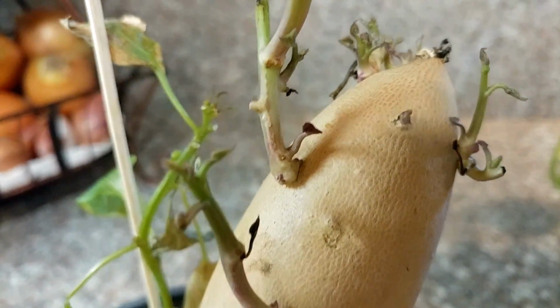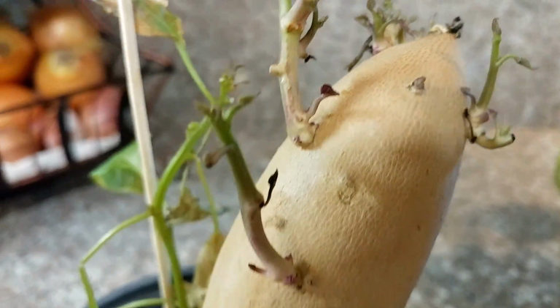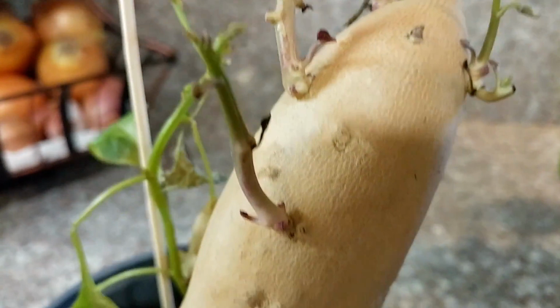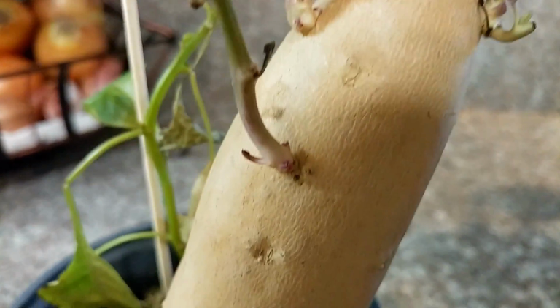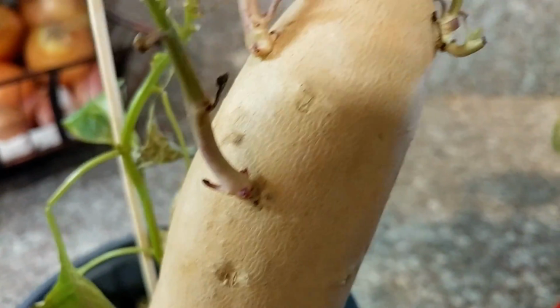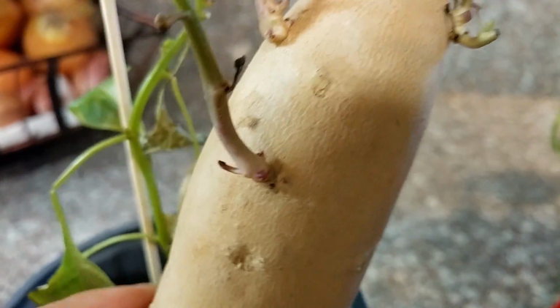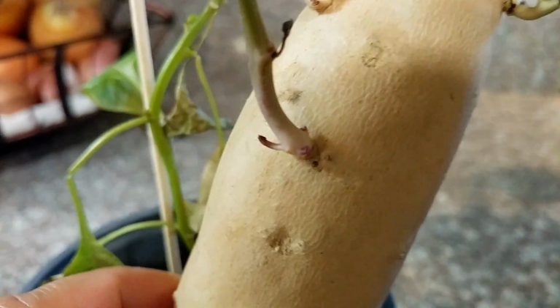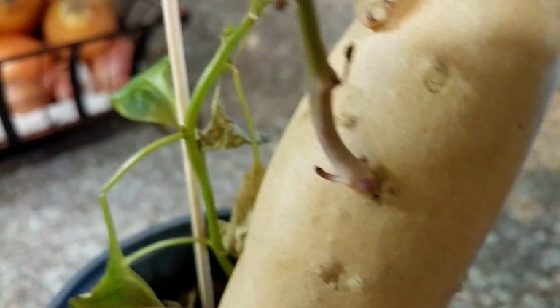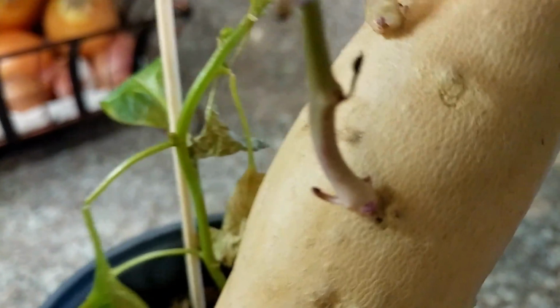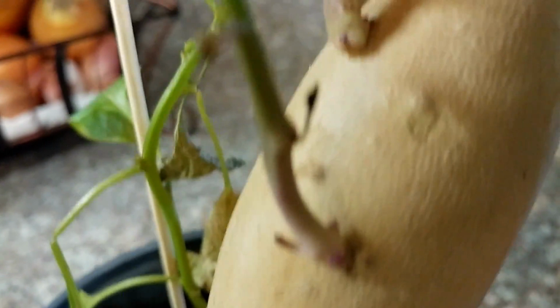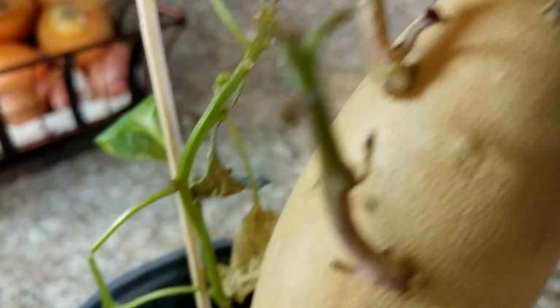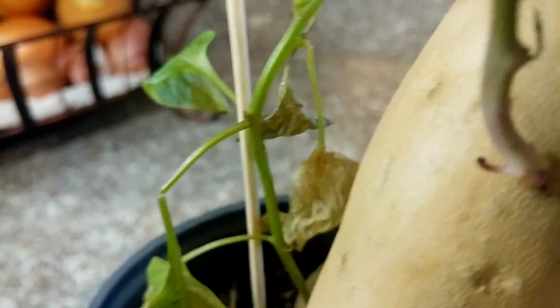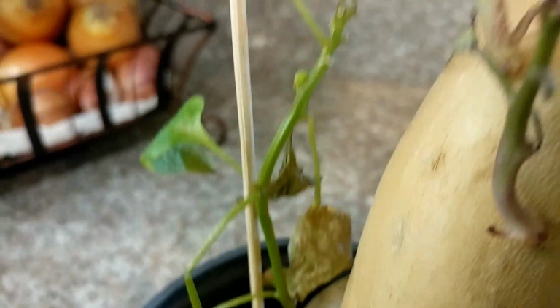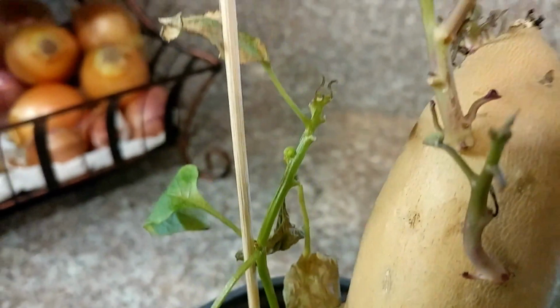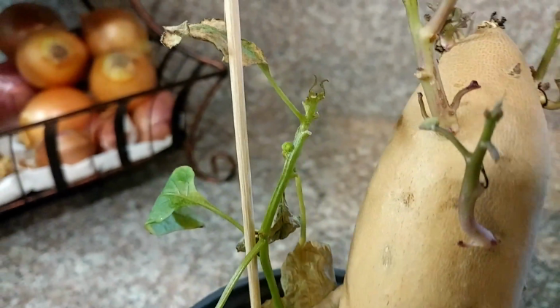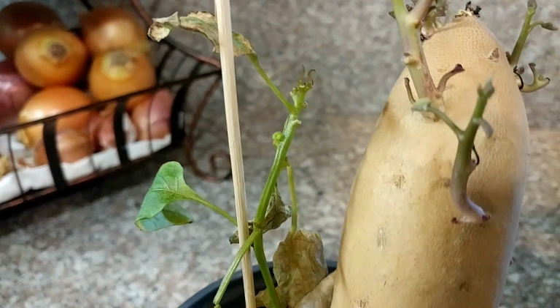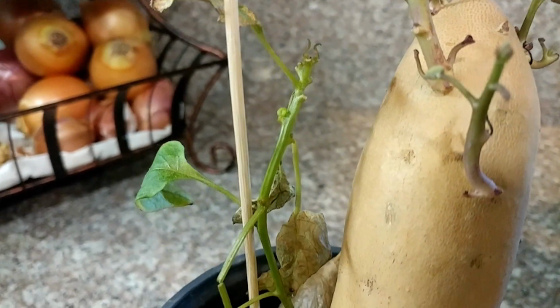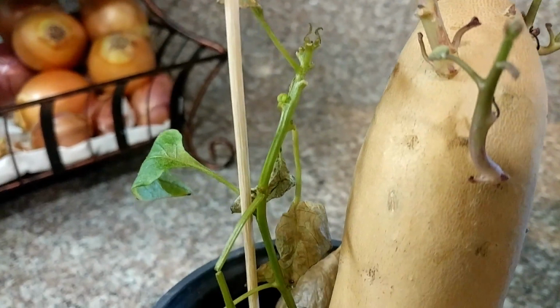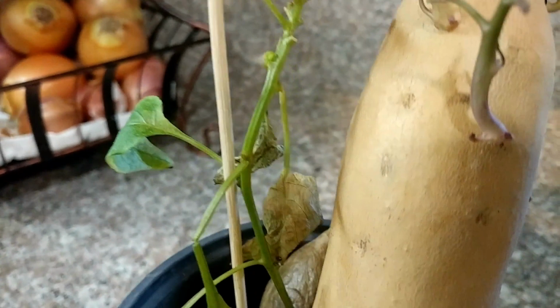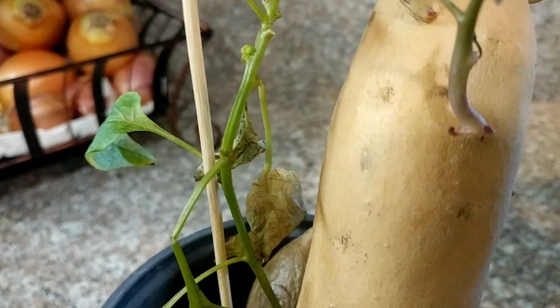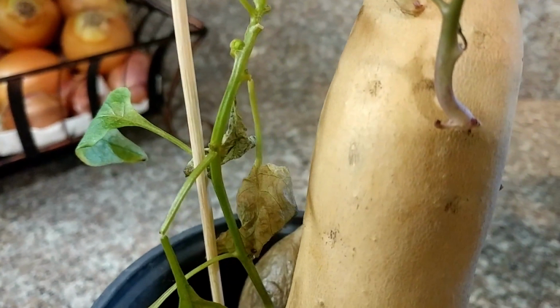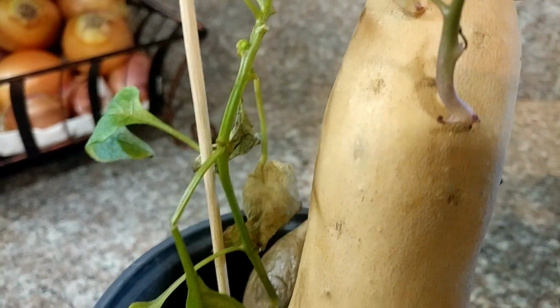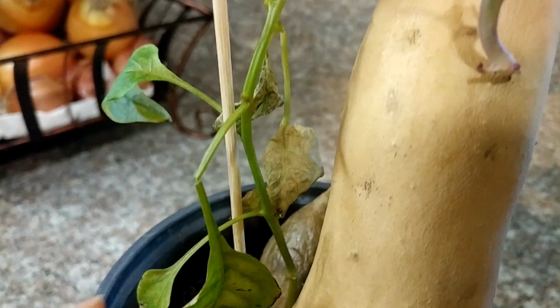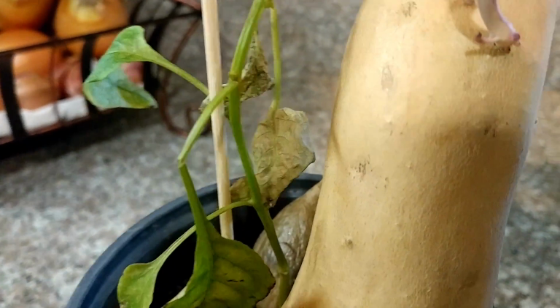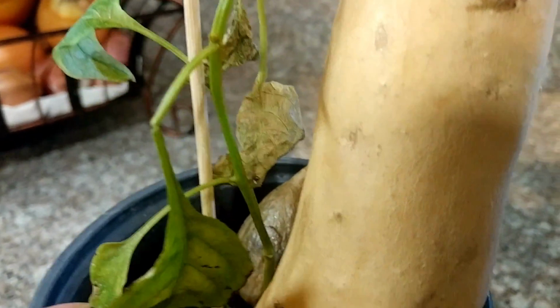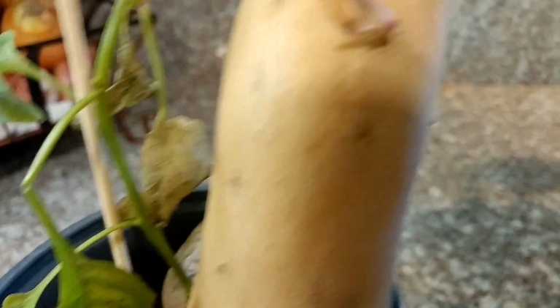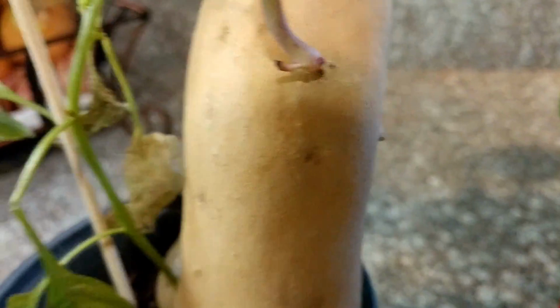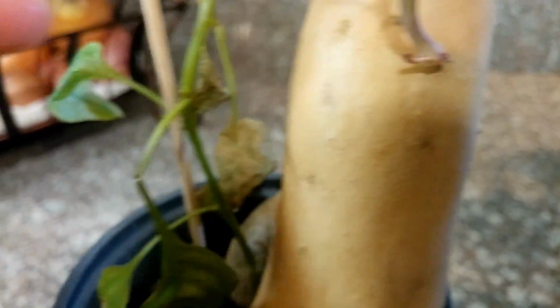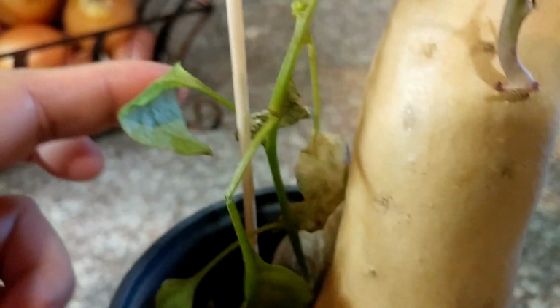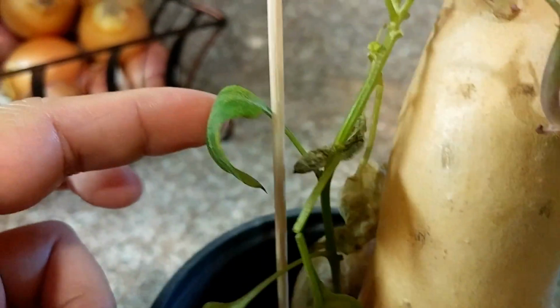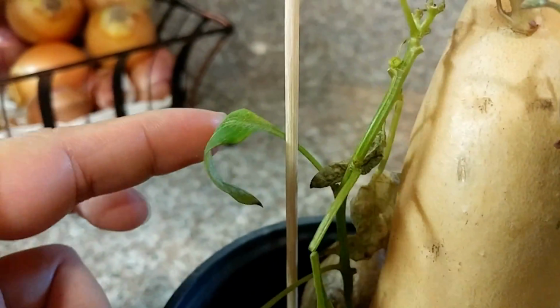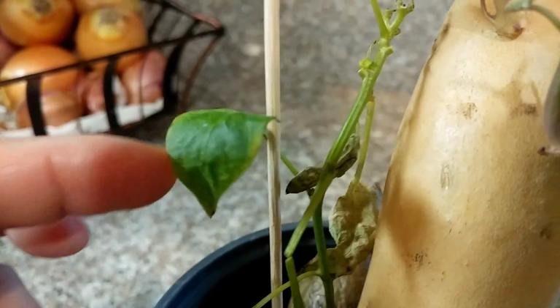Yeah, this one I planted with the chili pepper, and the chili pepper is dying.